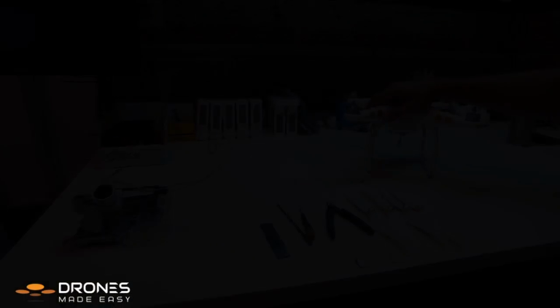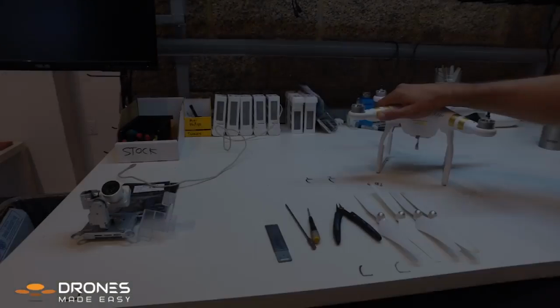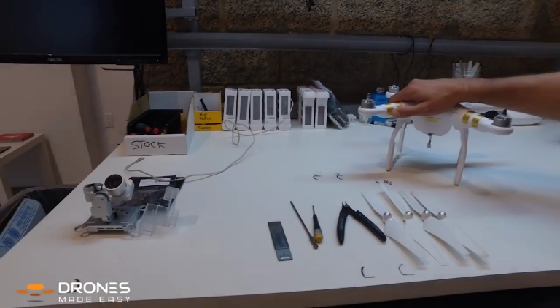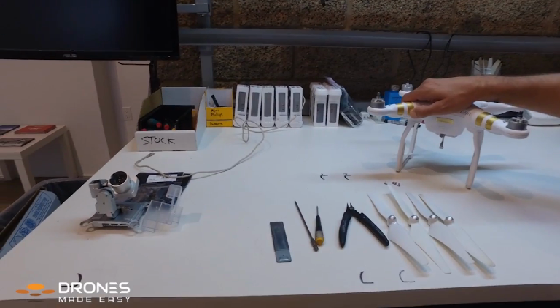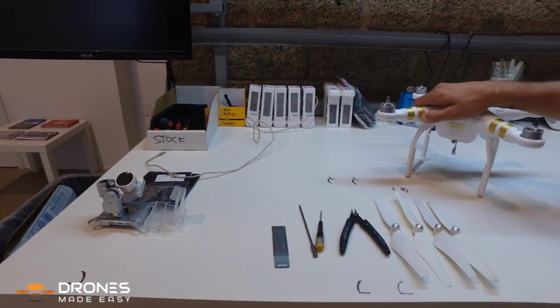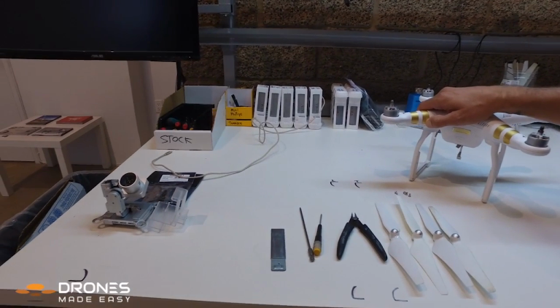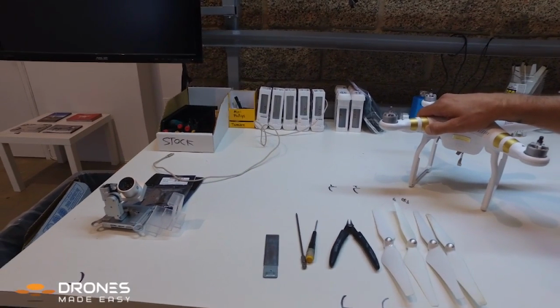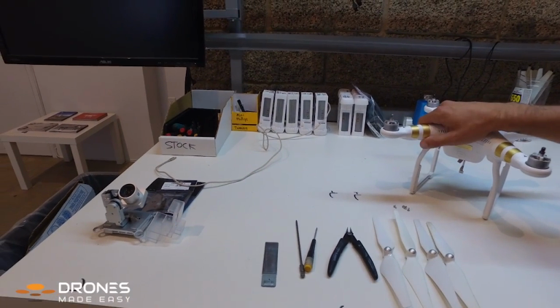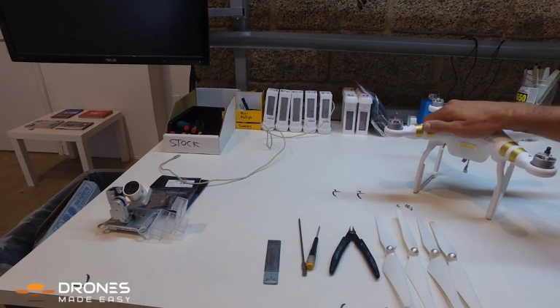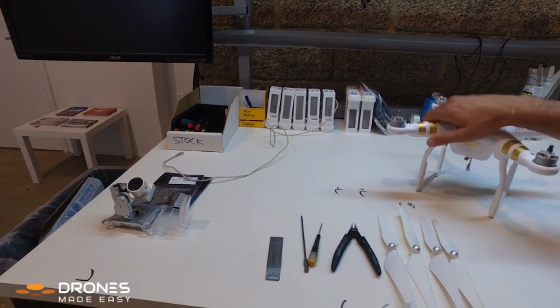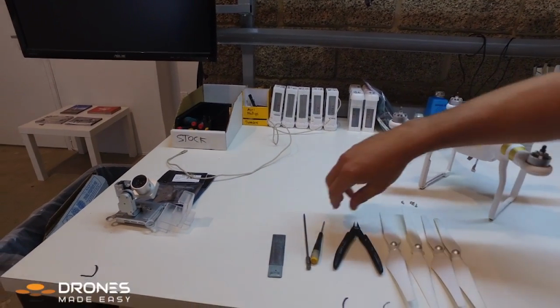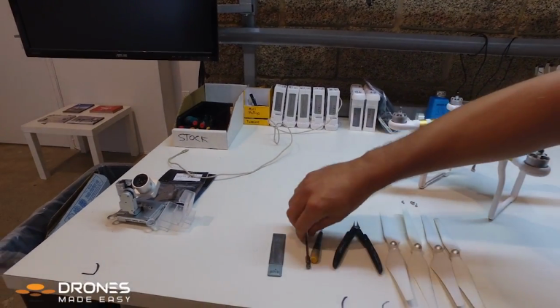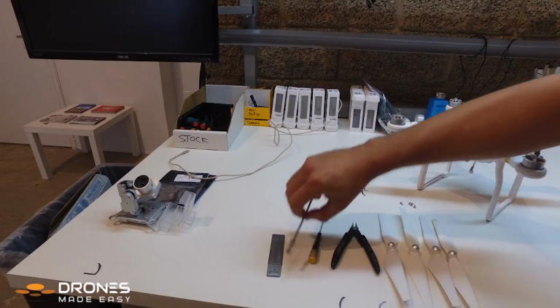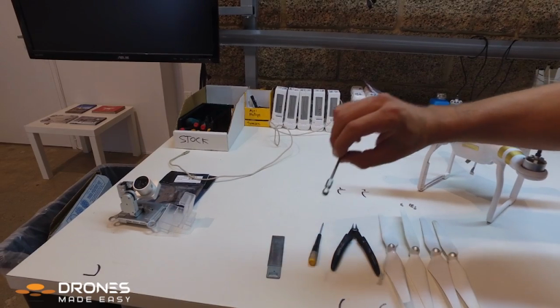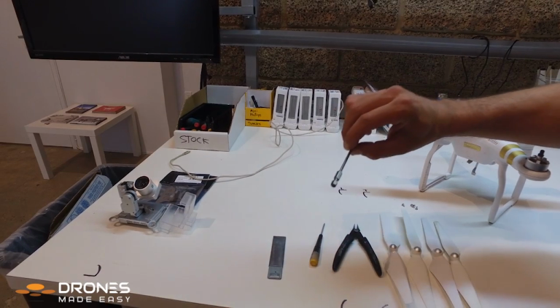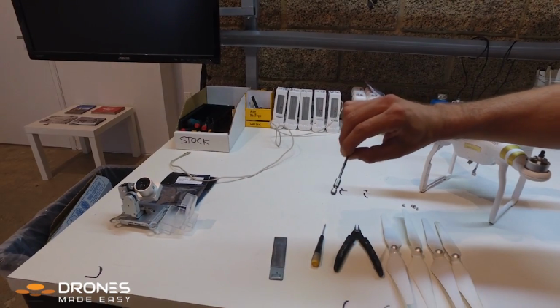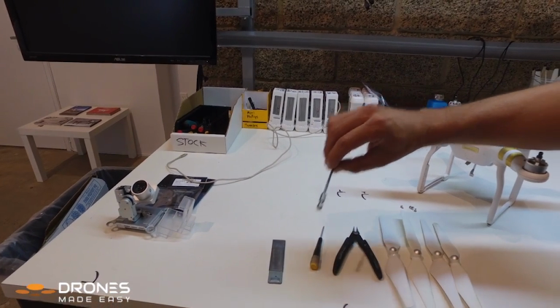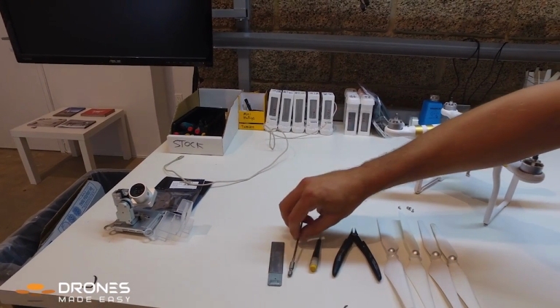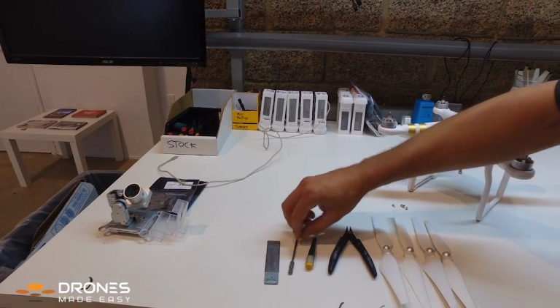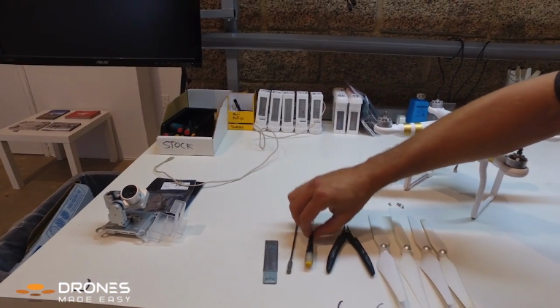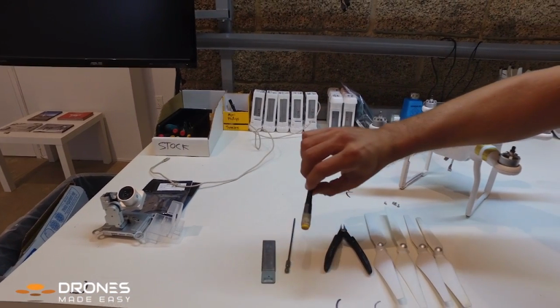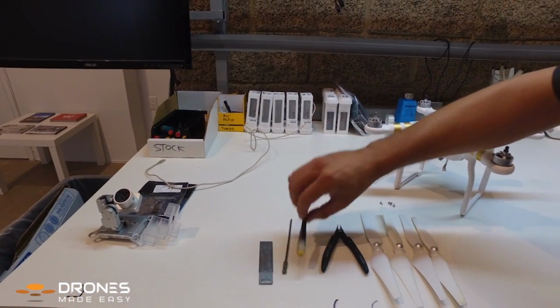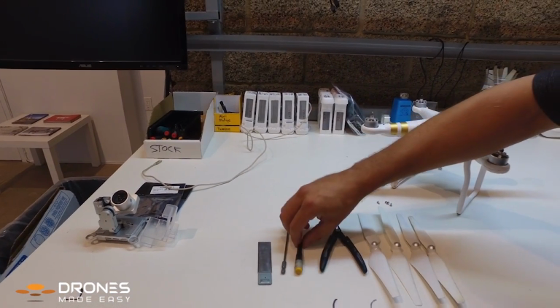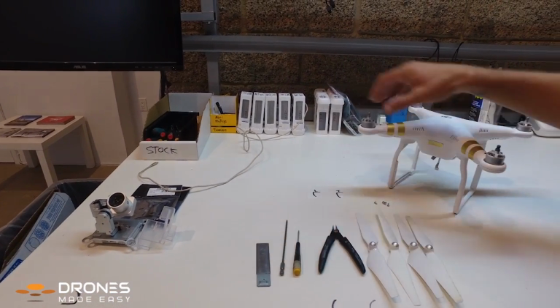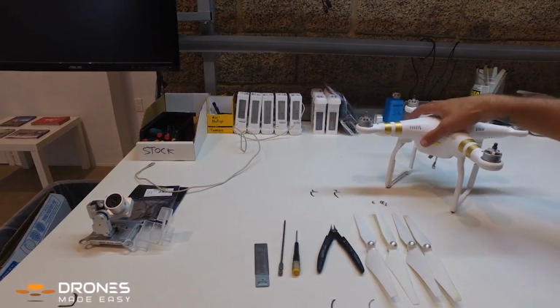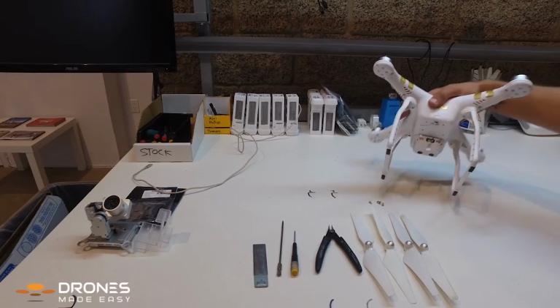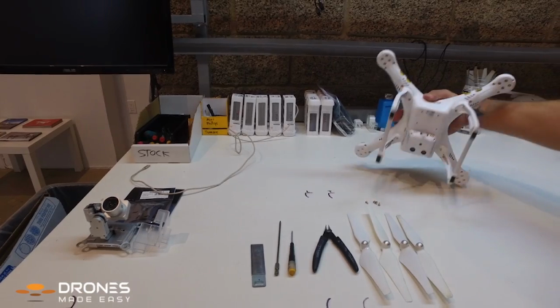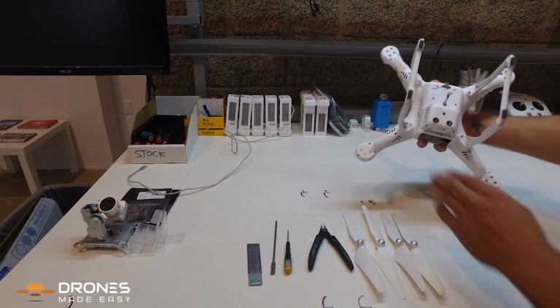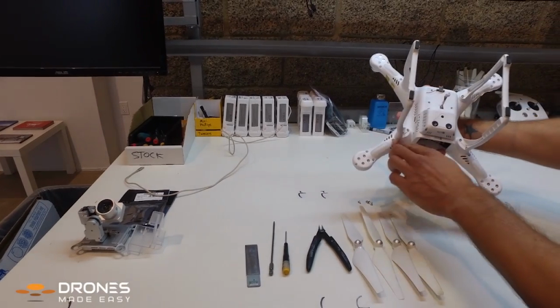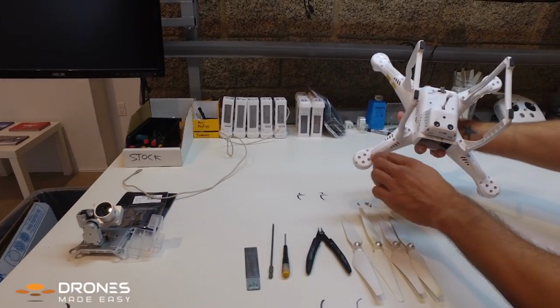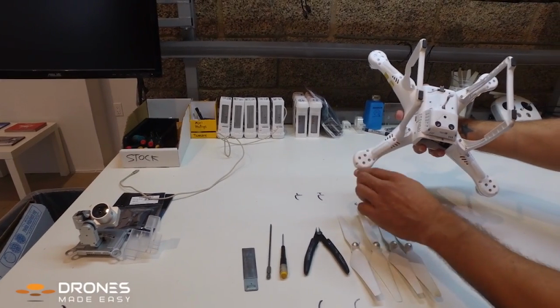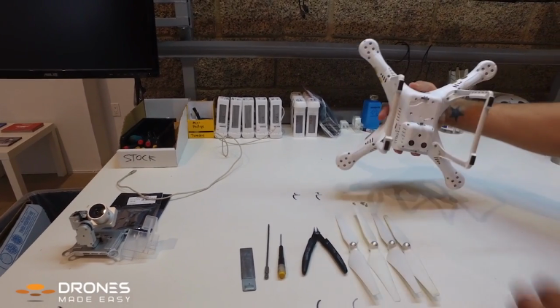First you're gonna need tools. As you can see here on the desk, there's a razor blade for cutting the stickers, or you can just pull them off. There are also two wrenches: a T8 torque wrench and a T6 torque wrench.